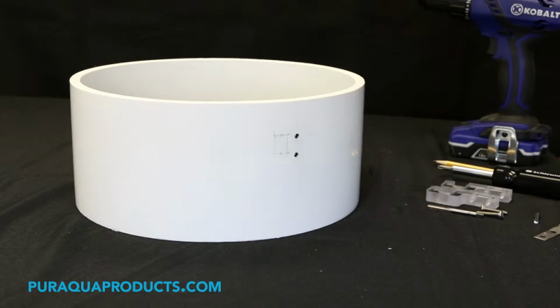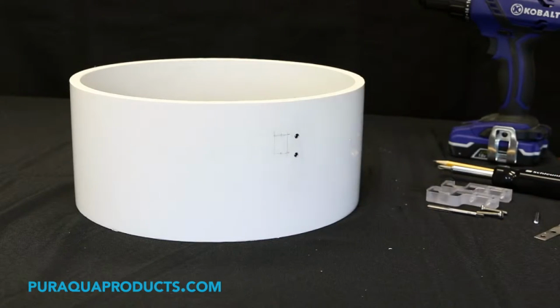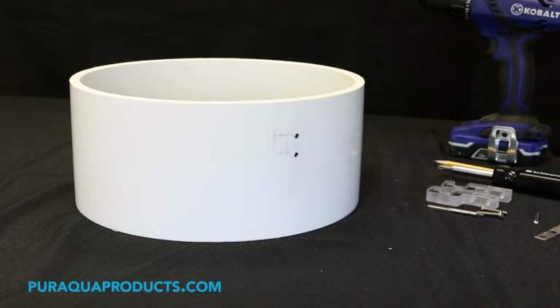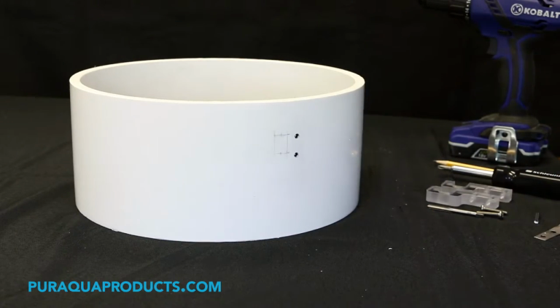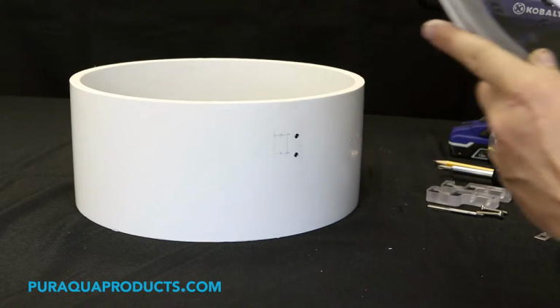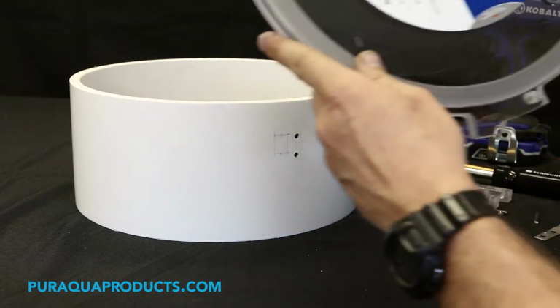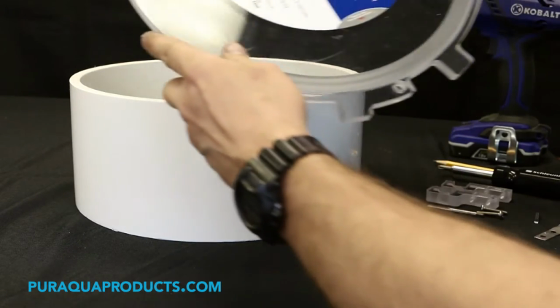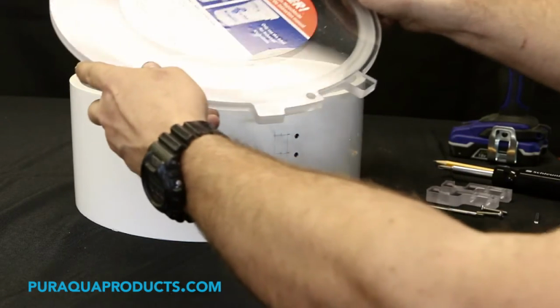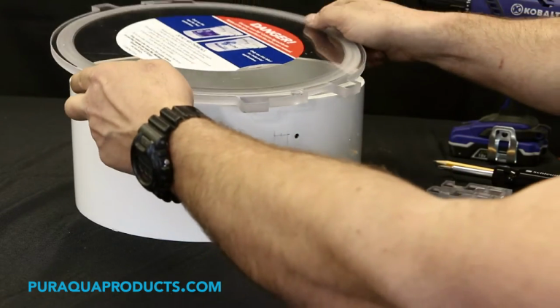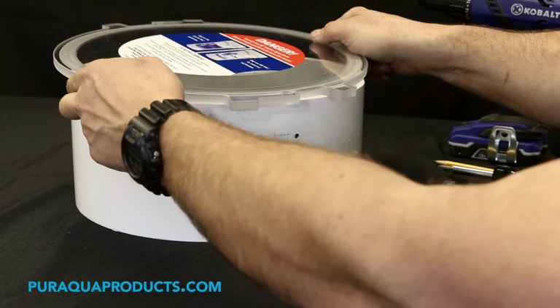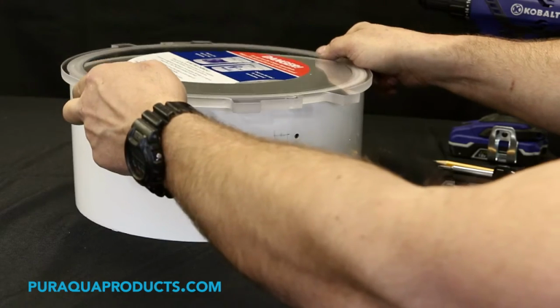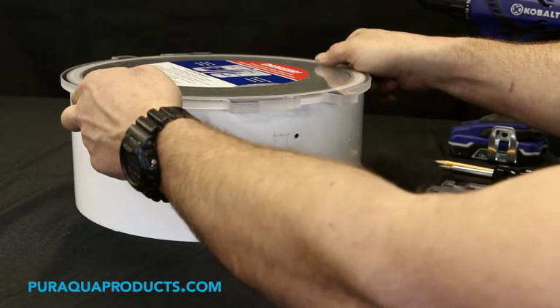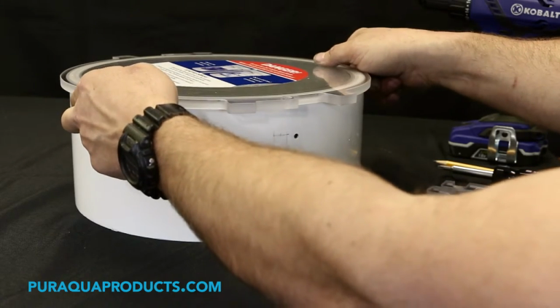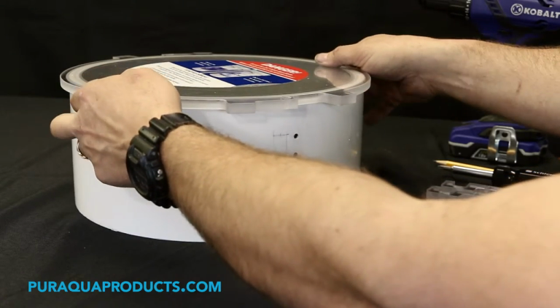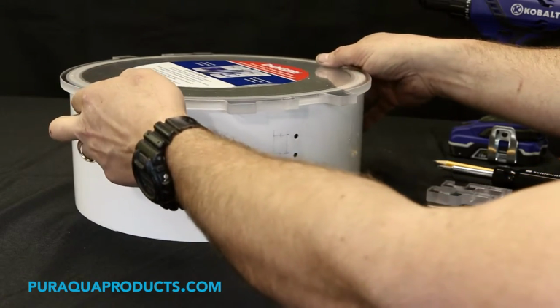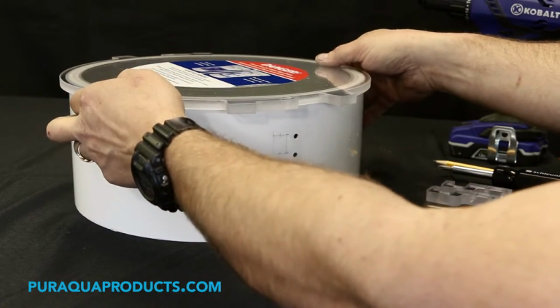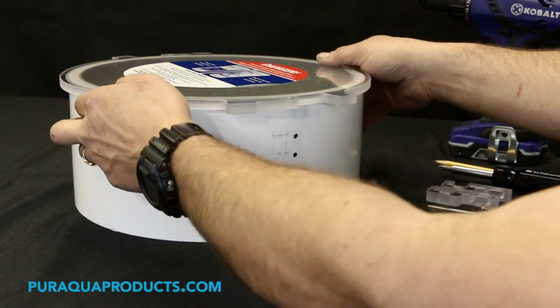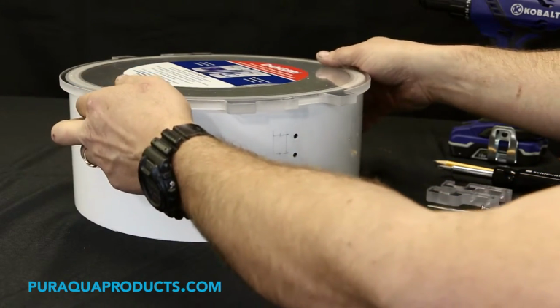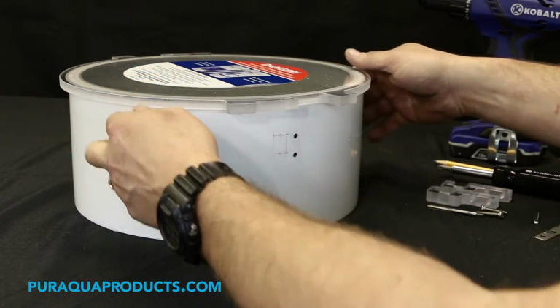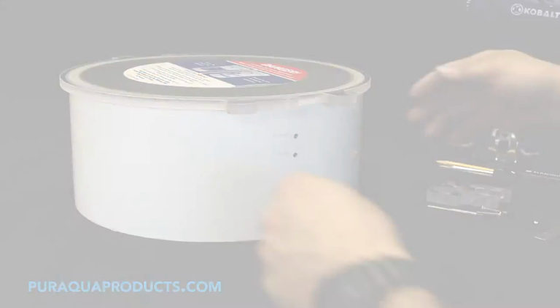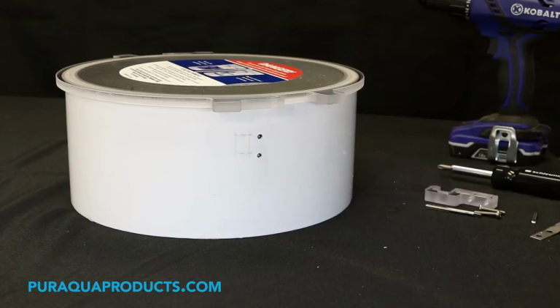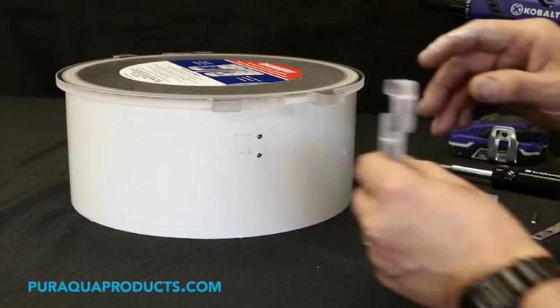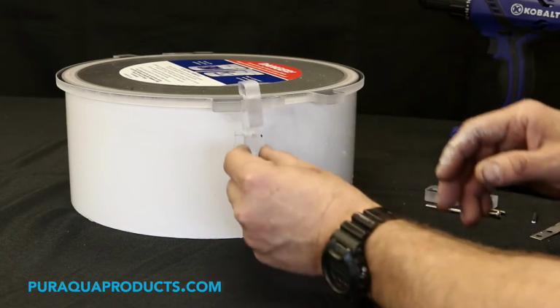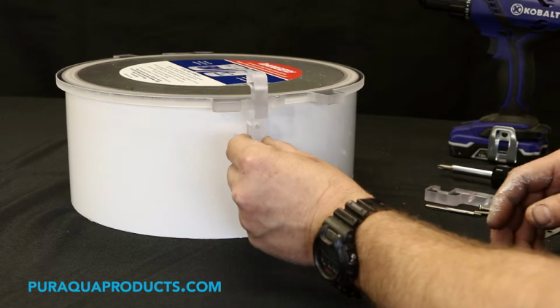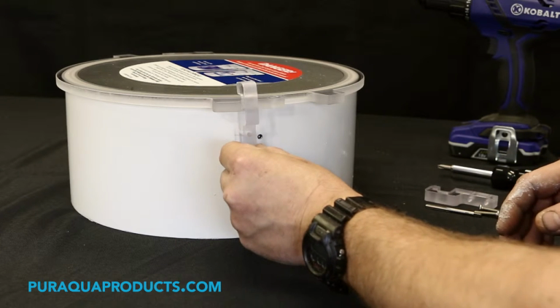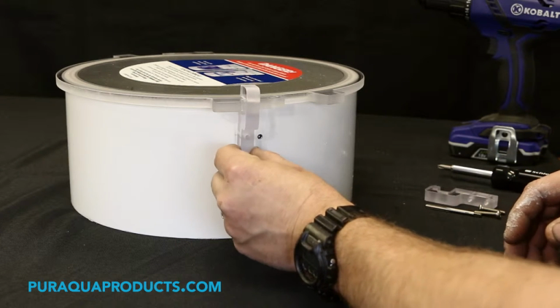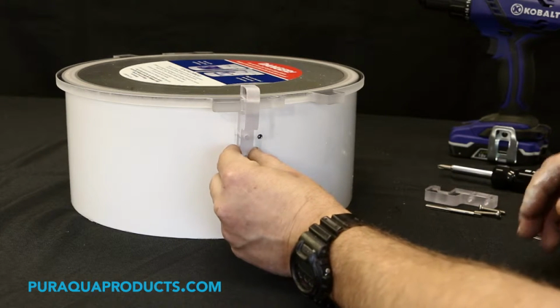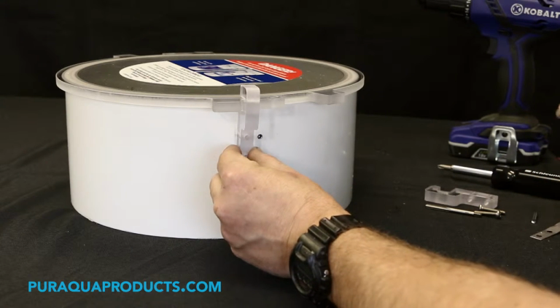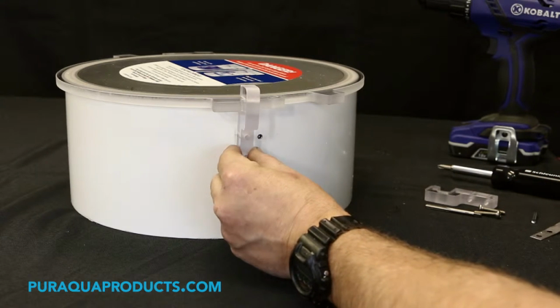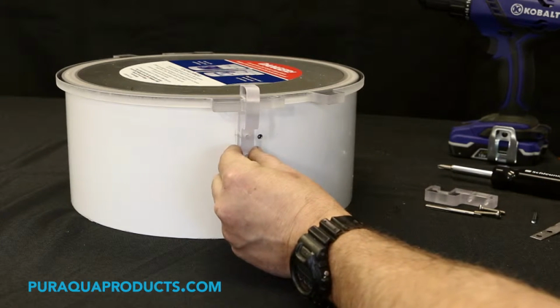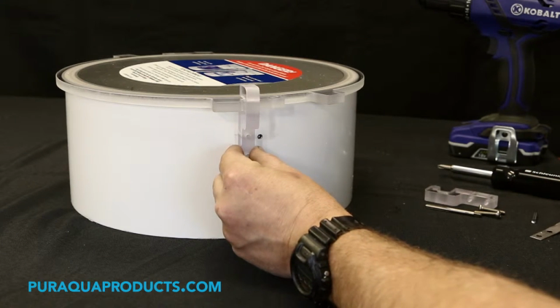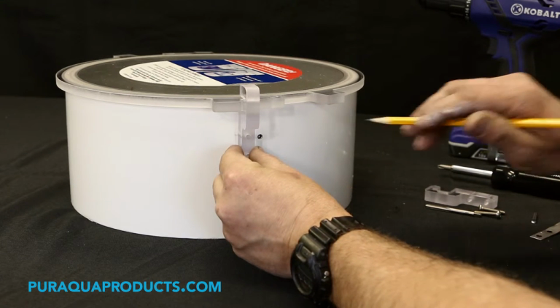Step 3: Set the new lid onto the chlorinator. Step 4: Orient the latching area of the lid to the location of the old latches.